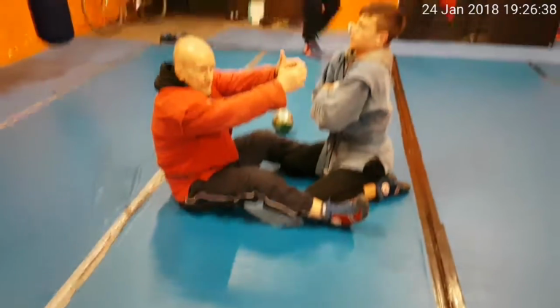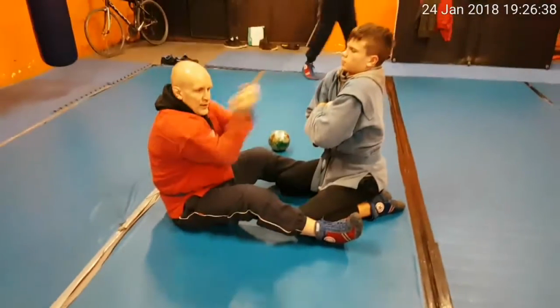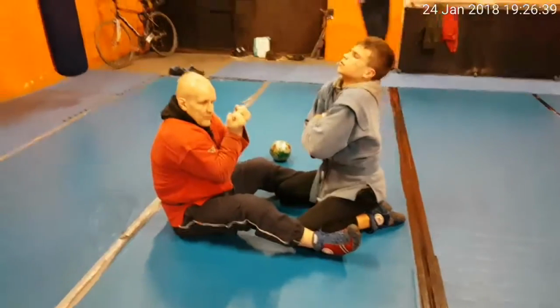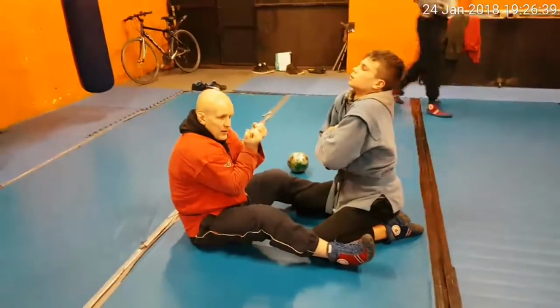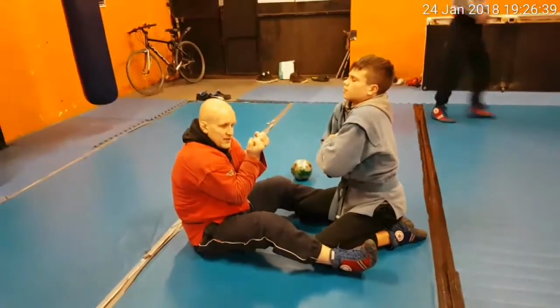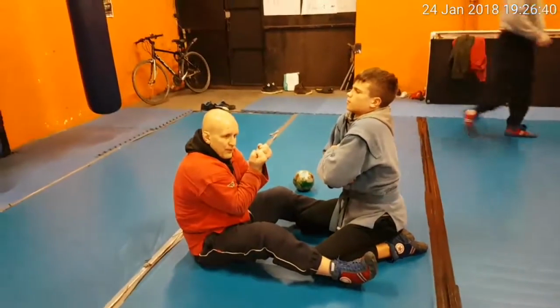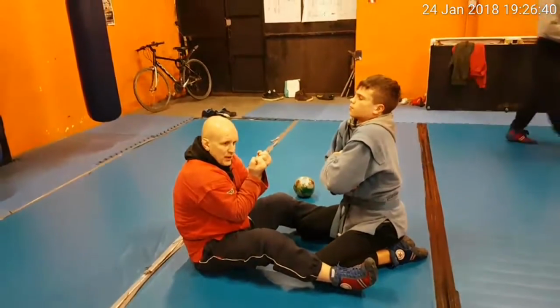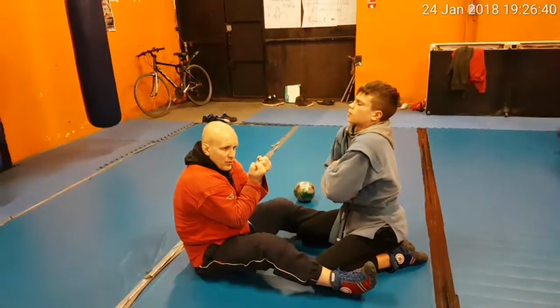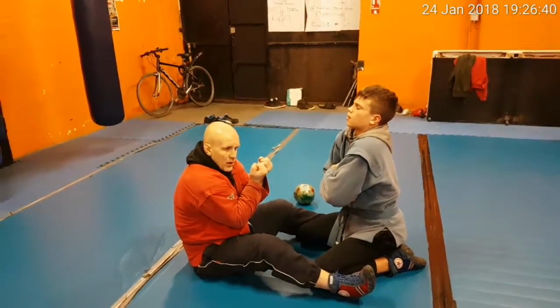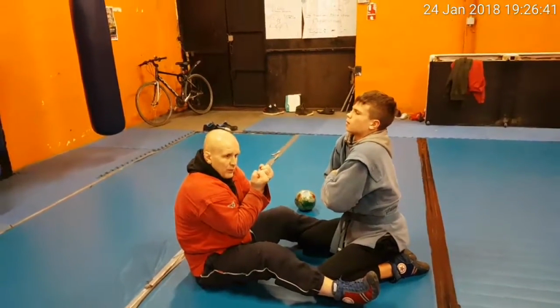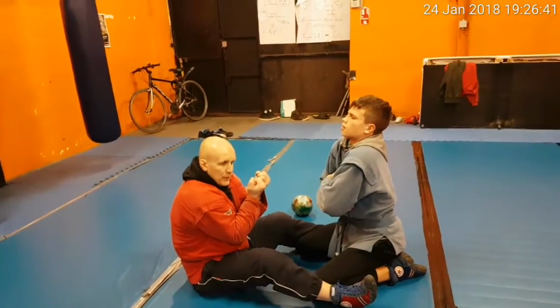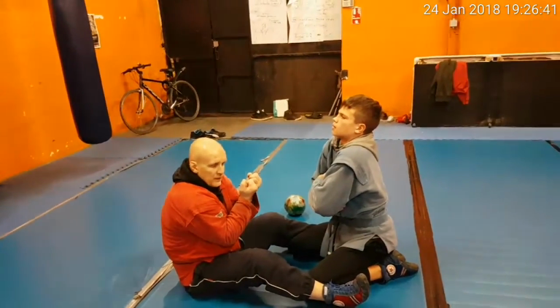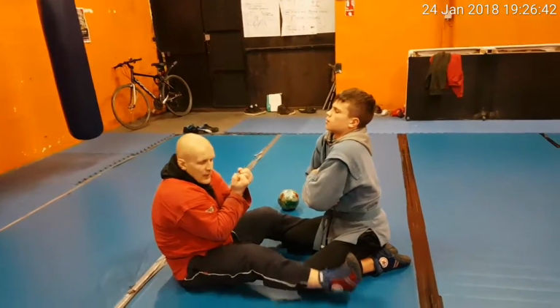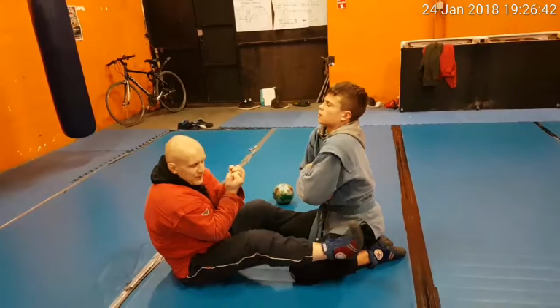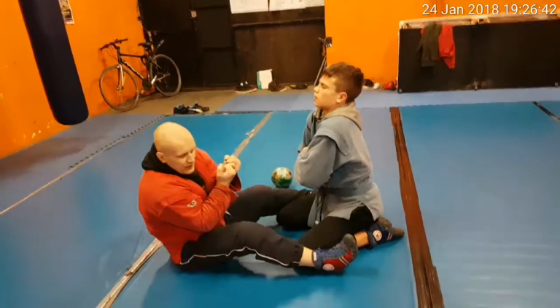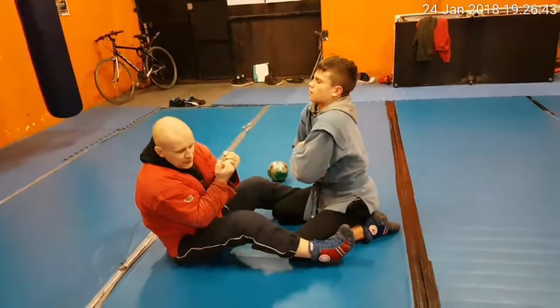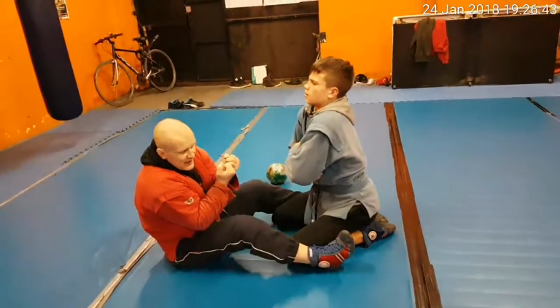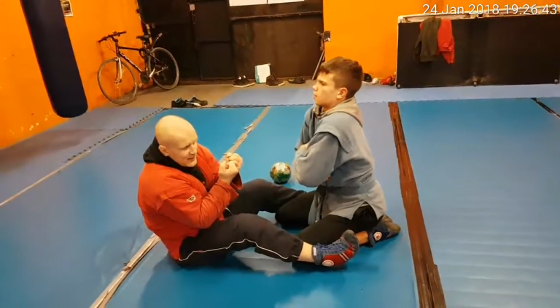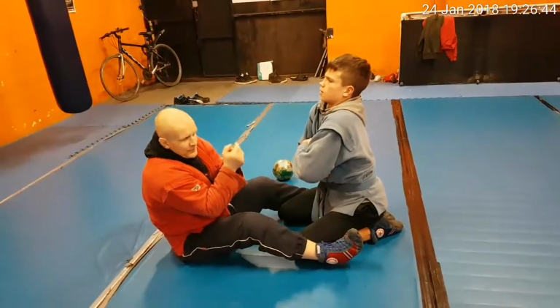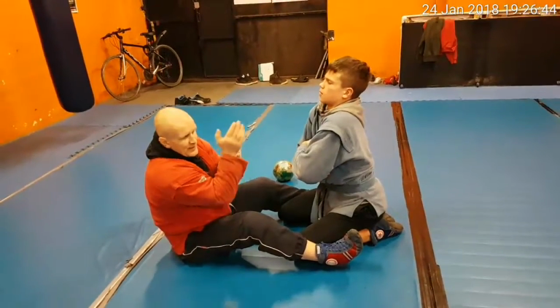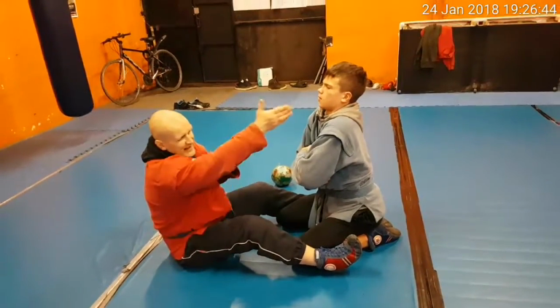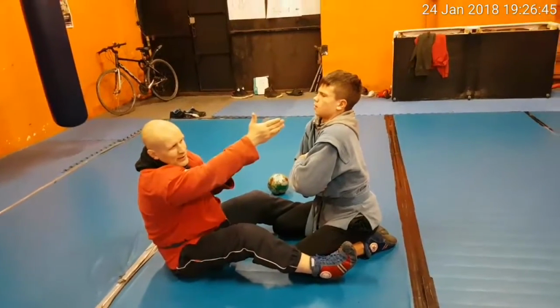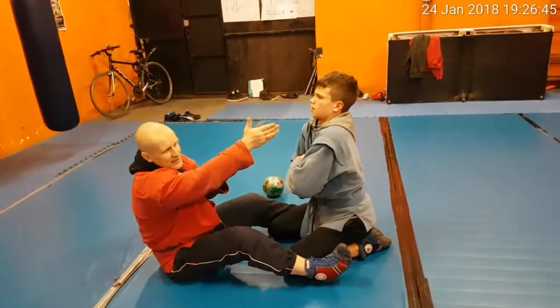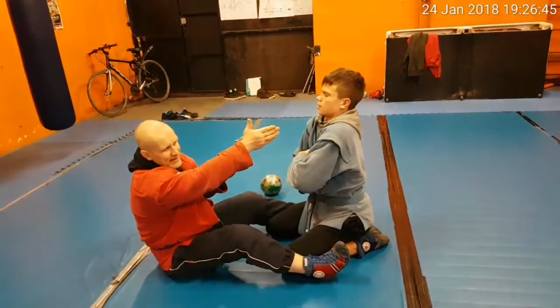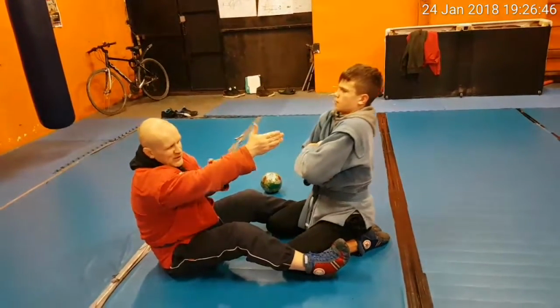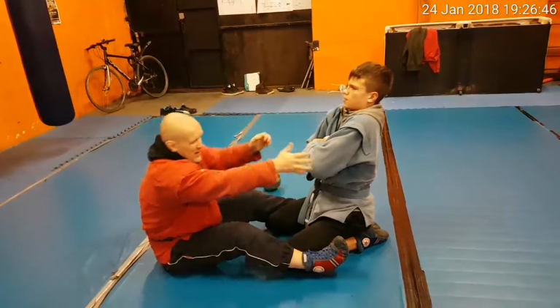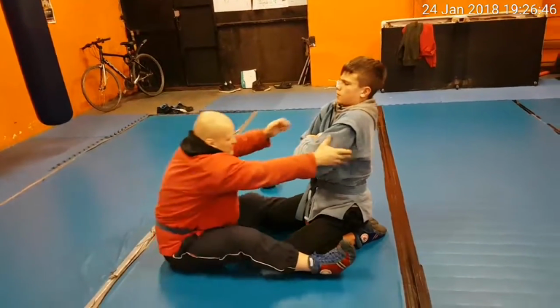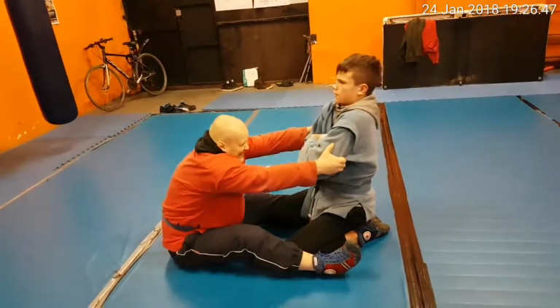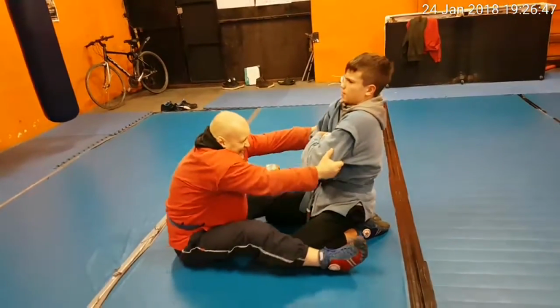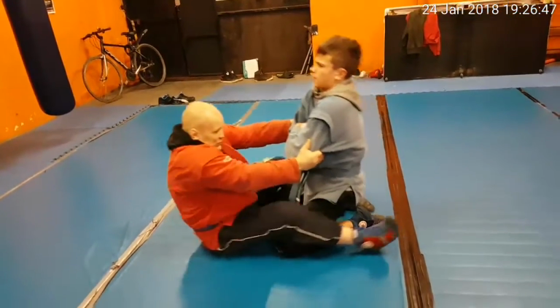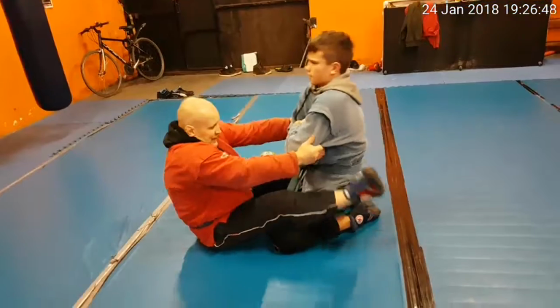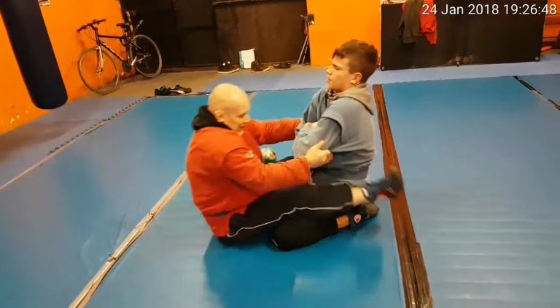He gets in the same position like we do on pull-ups, so at the beginning he blocks his legs. Now his target is to lean as bad as possible, because my target is to climb on him.